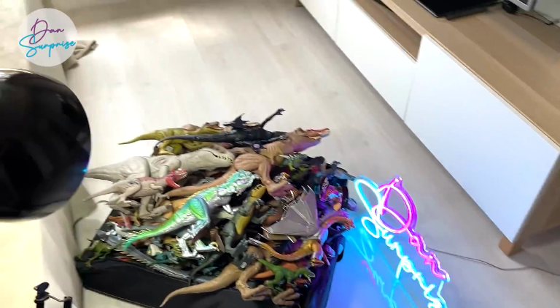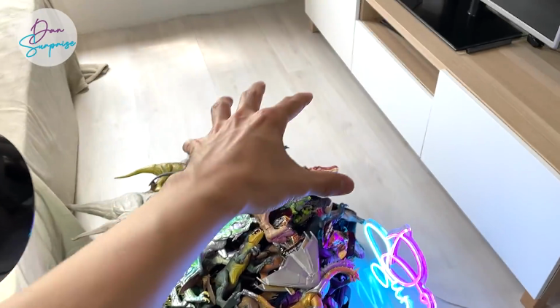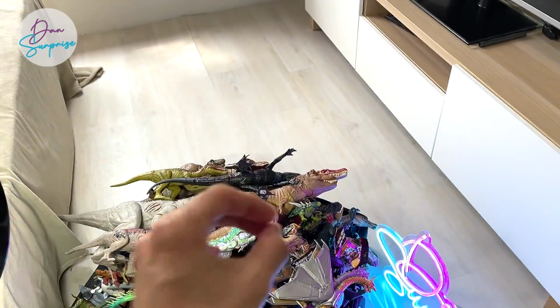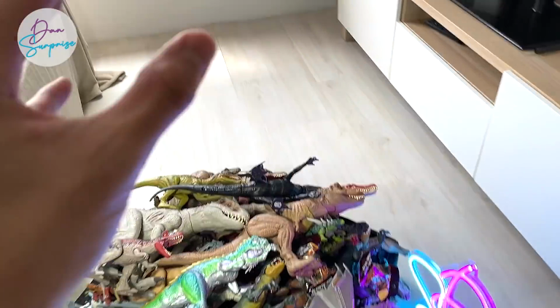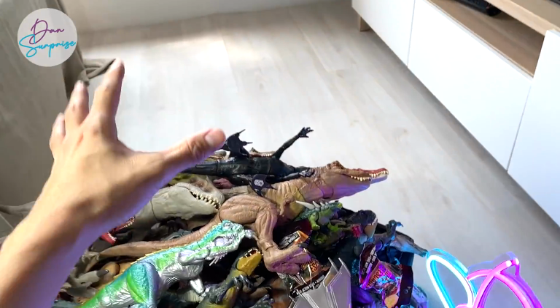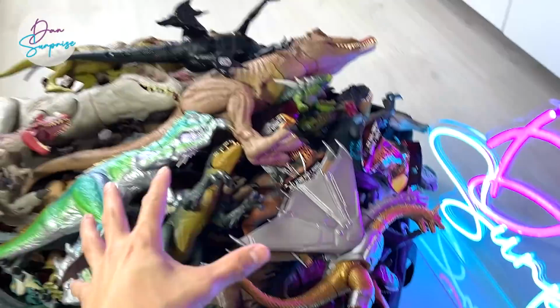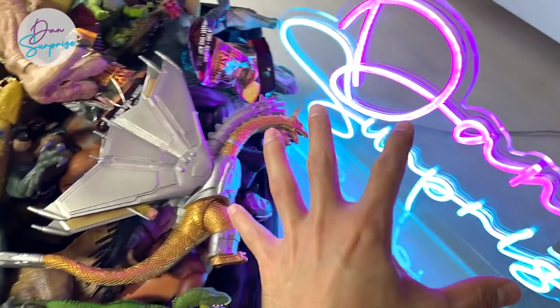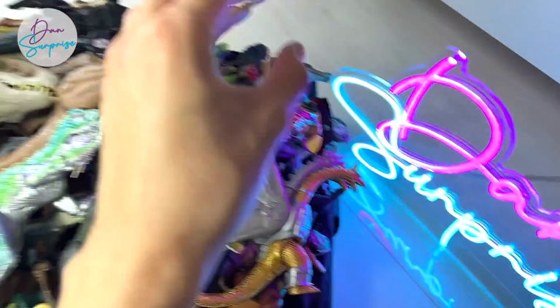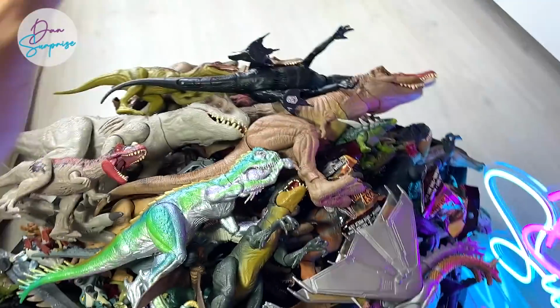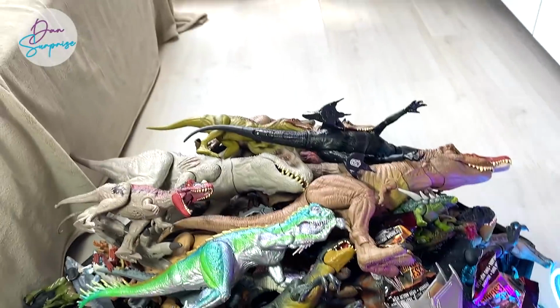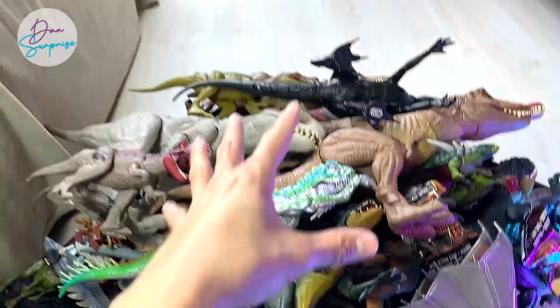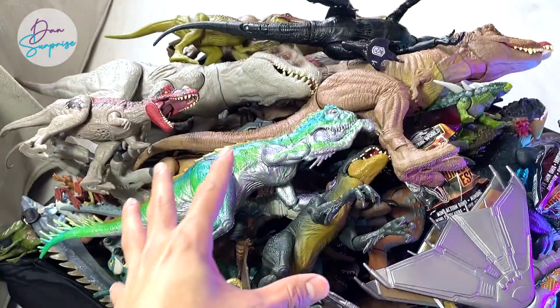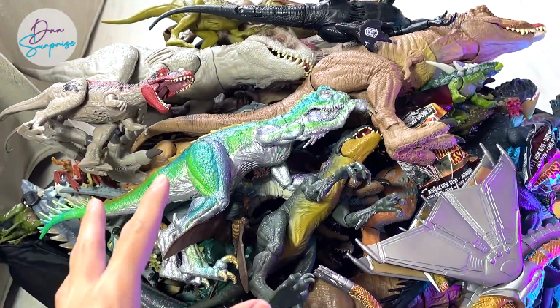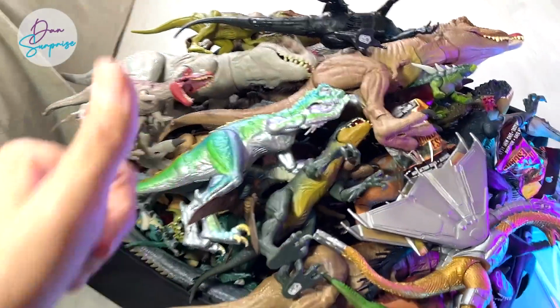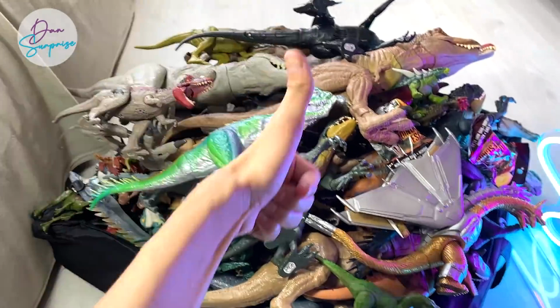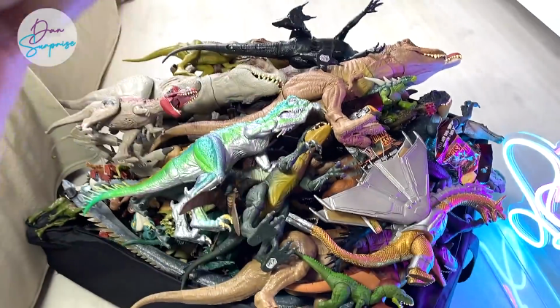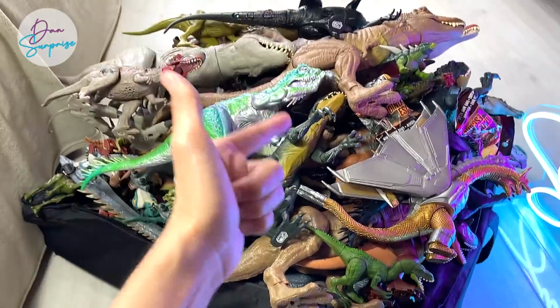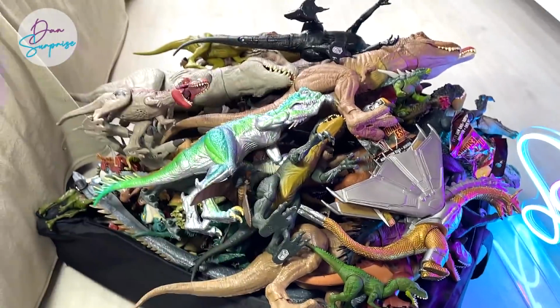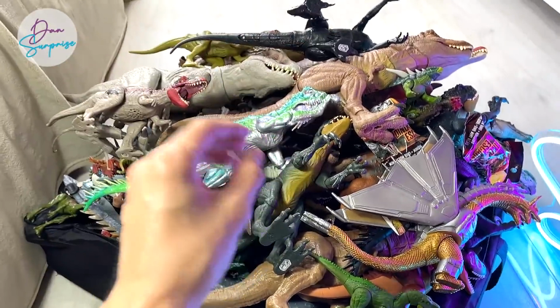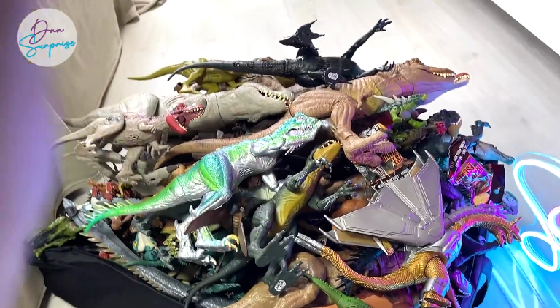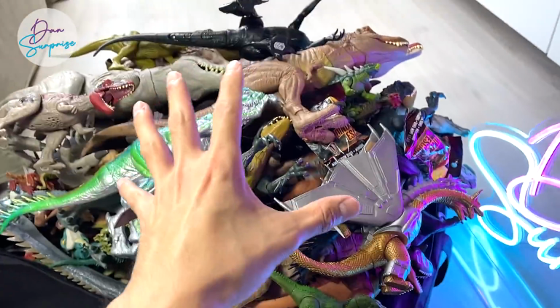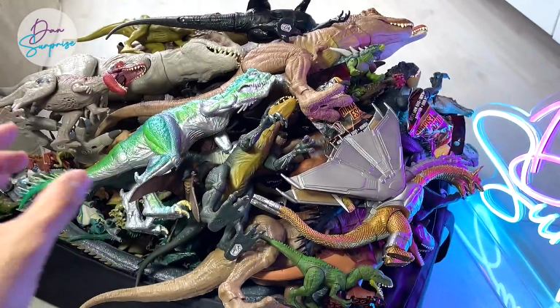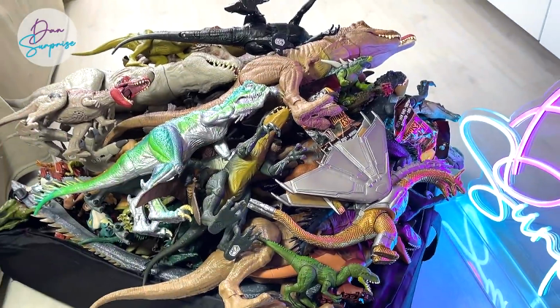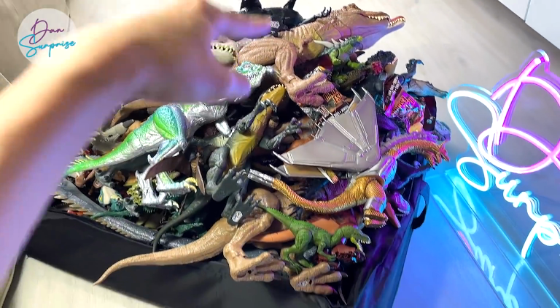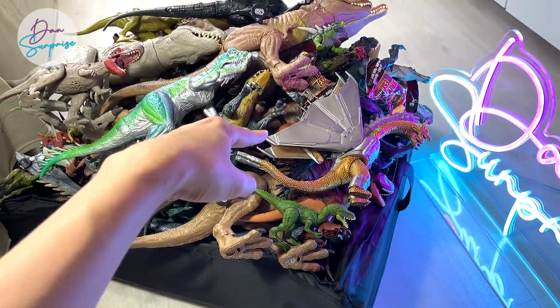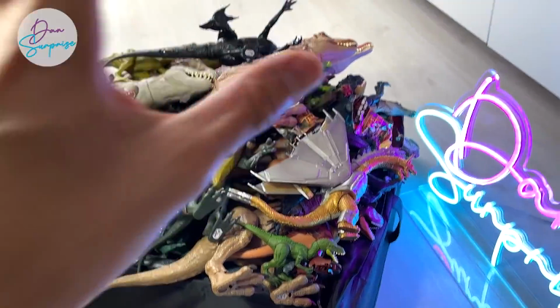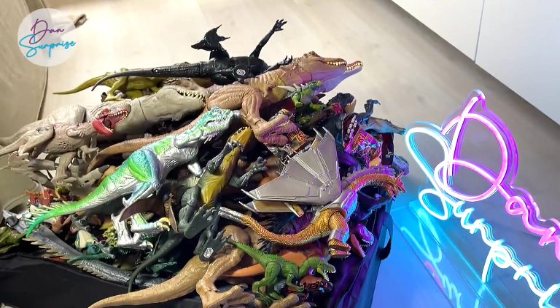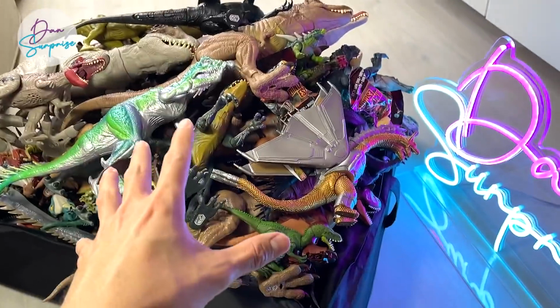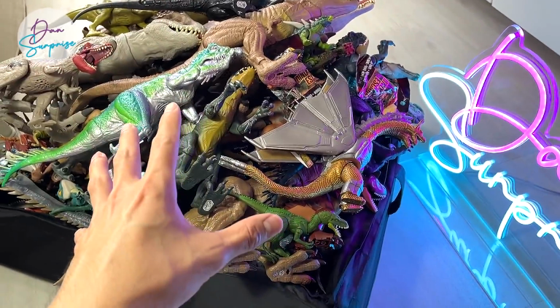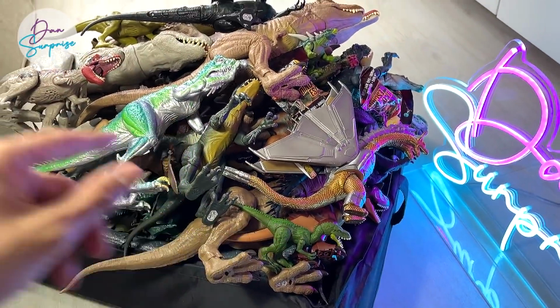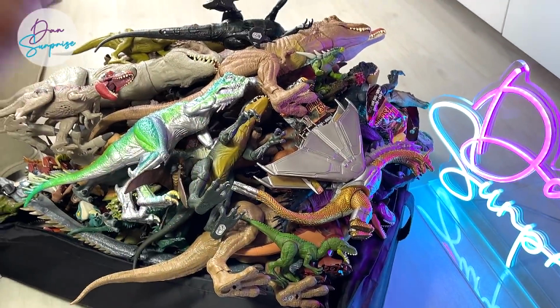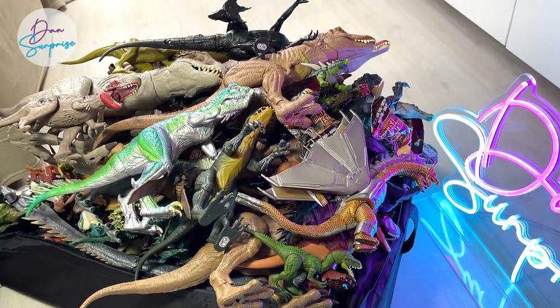Hello all dinosaurs and welcome back to a brand new video. Today we have 150 dinosaurs from Mattel, Nanmo Studio, Papo, and all my favorite dinosaur figures inside this box. So let's get started.